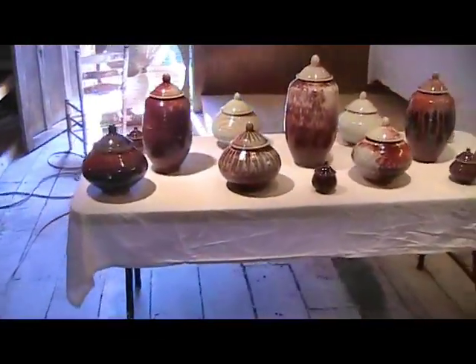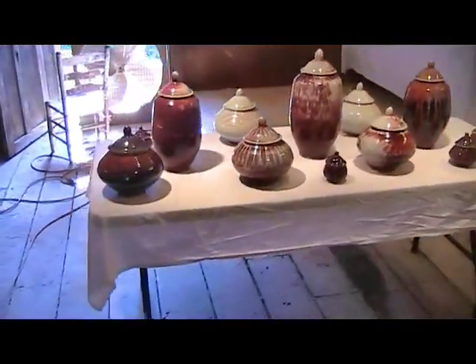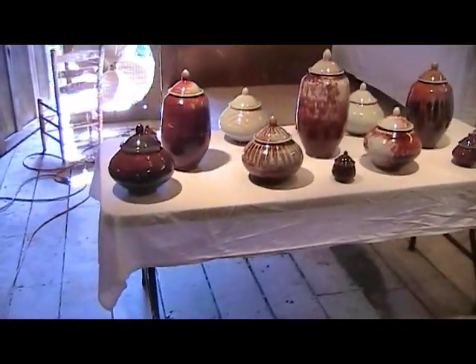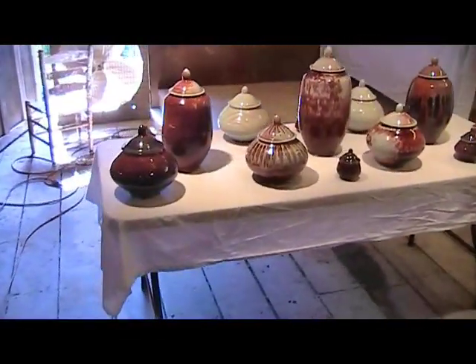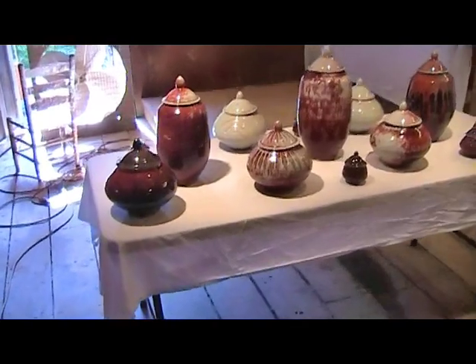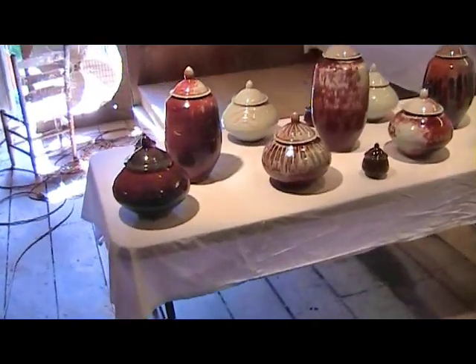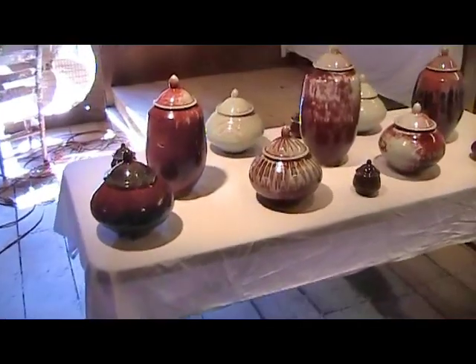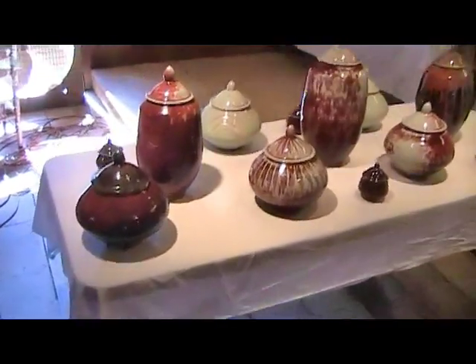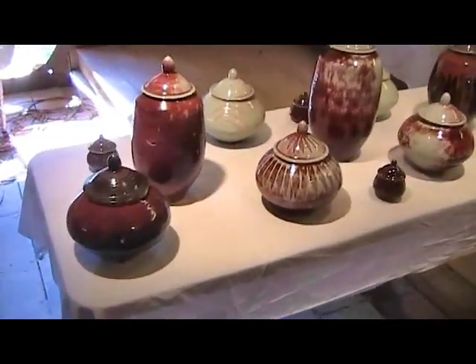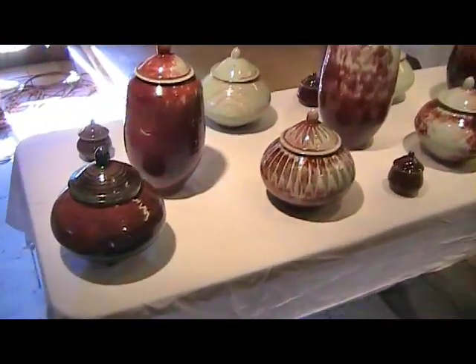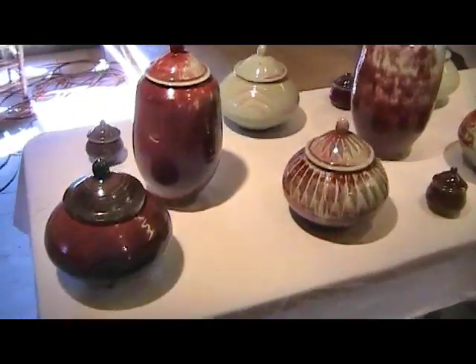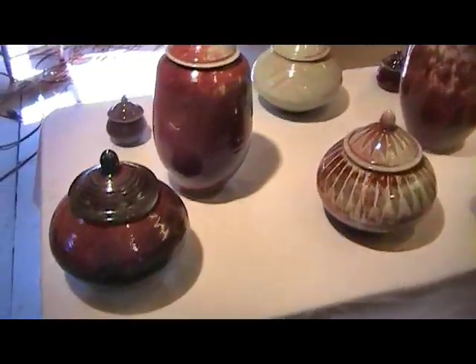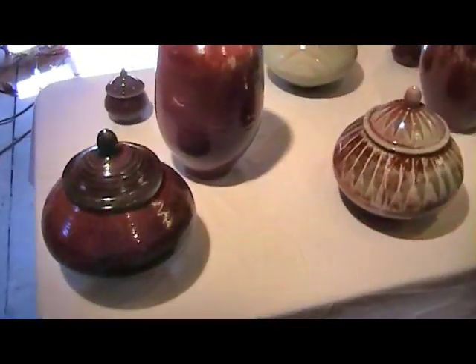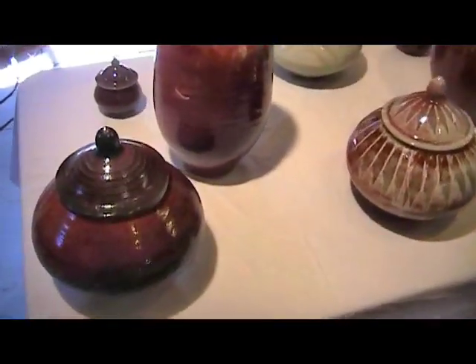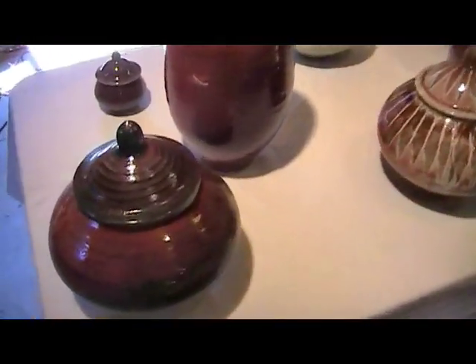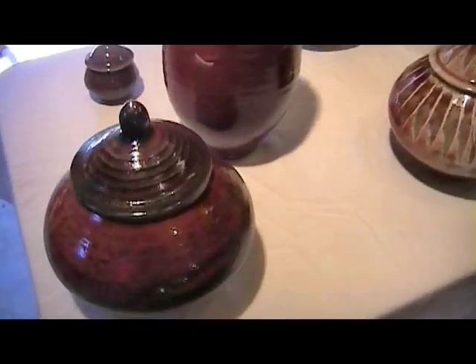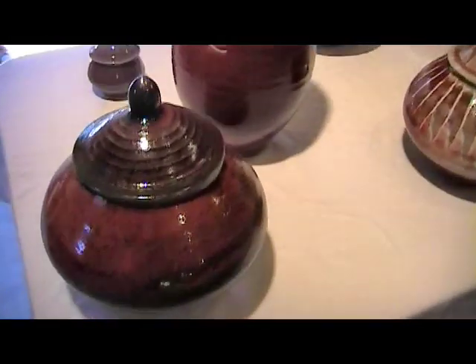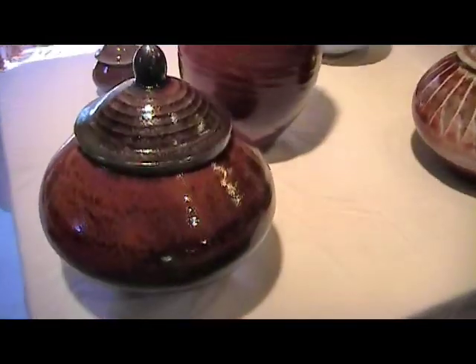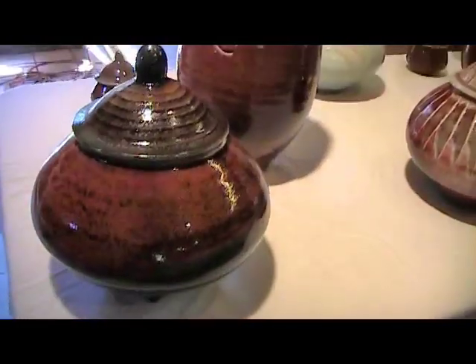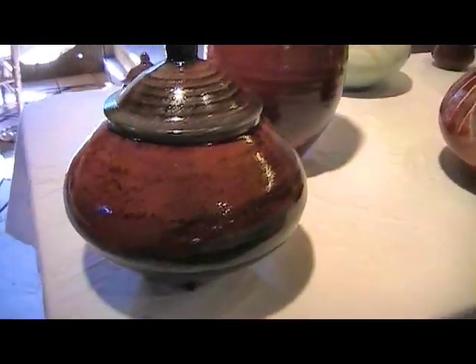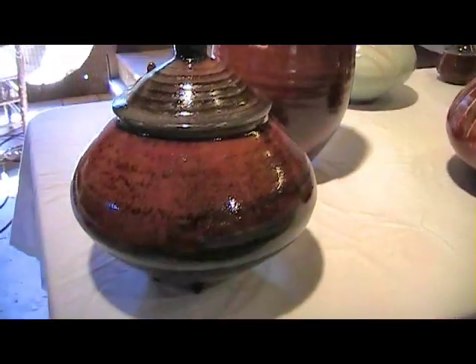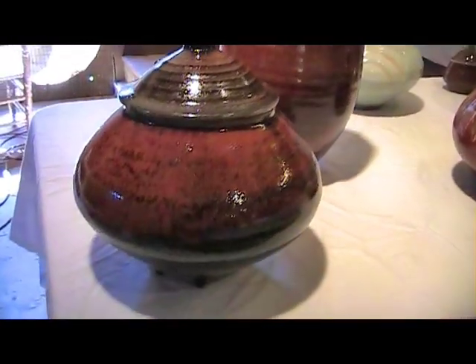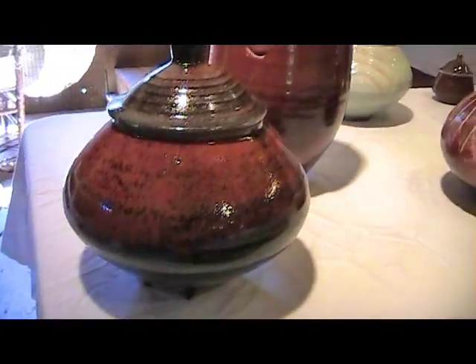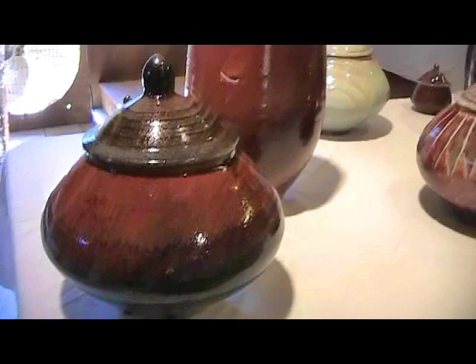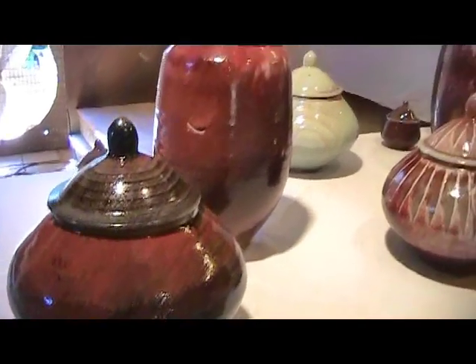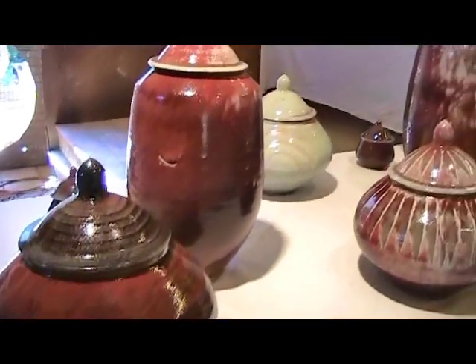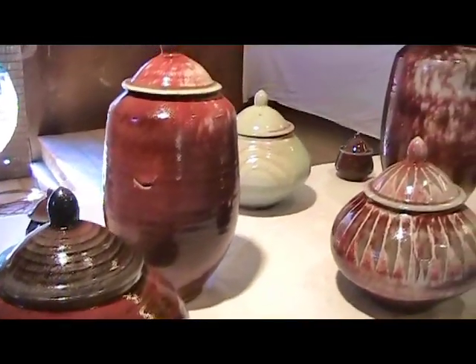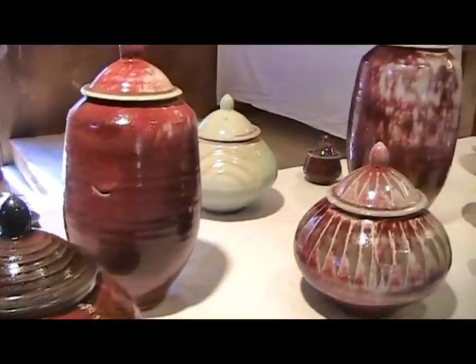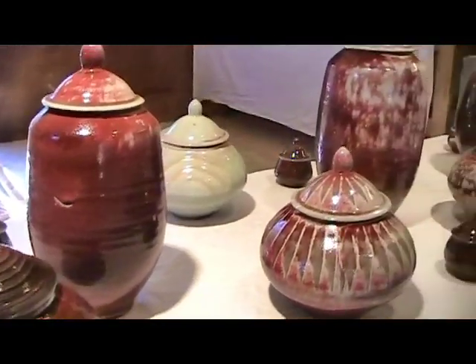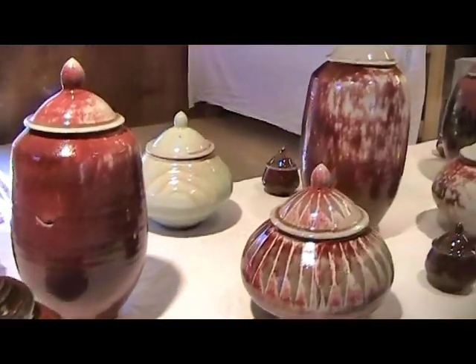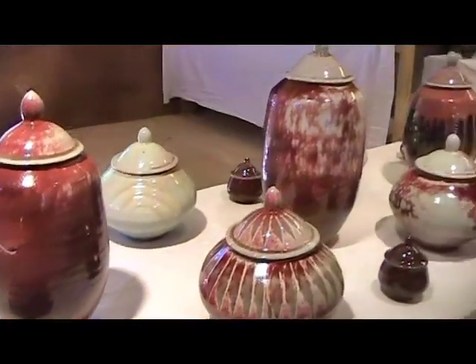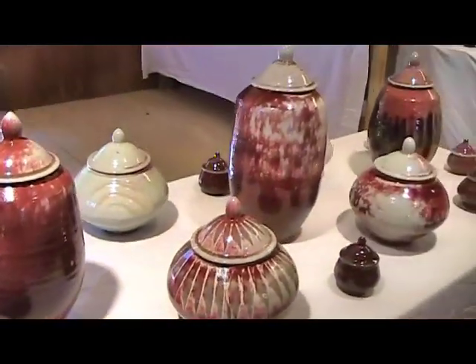Some of the amazing copper red. It's a nice selection.